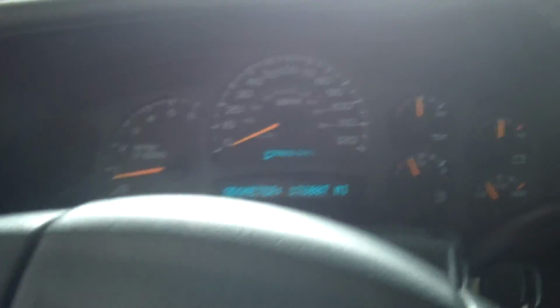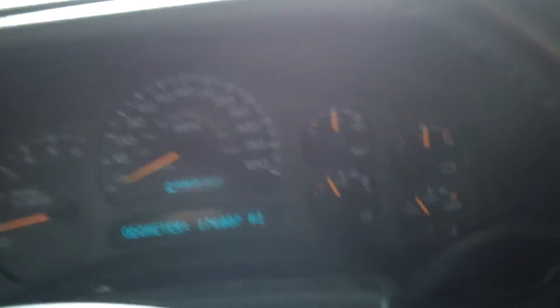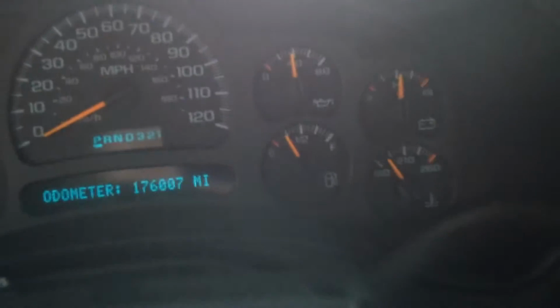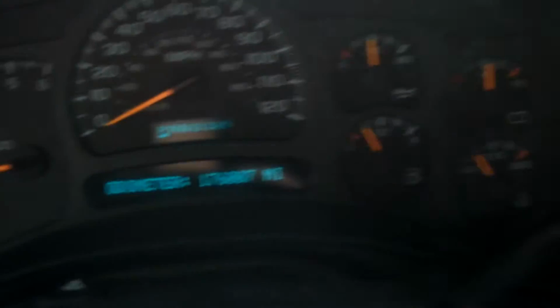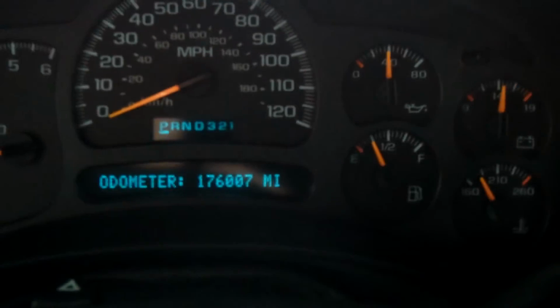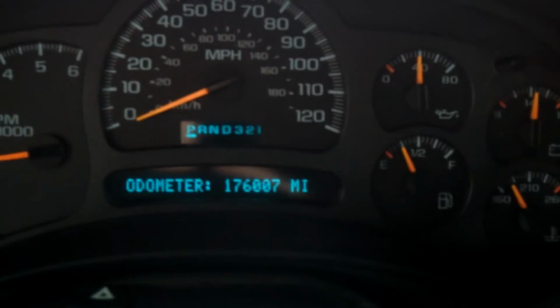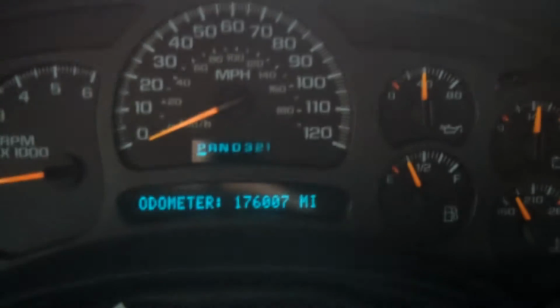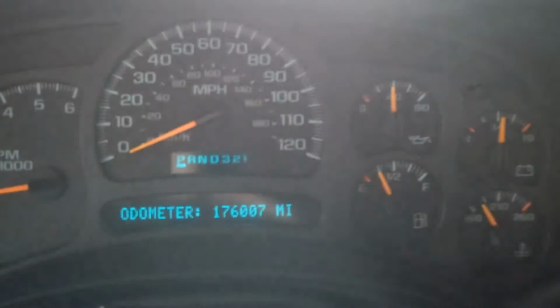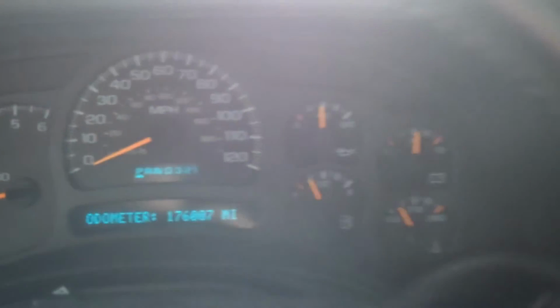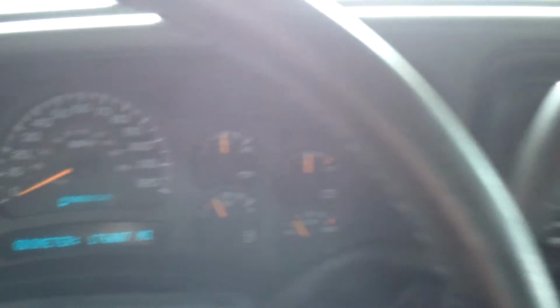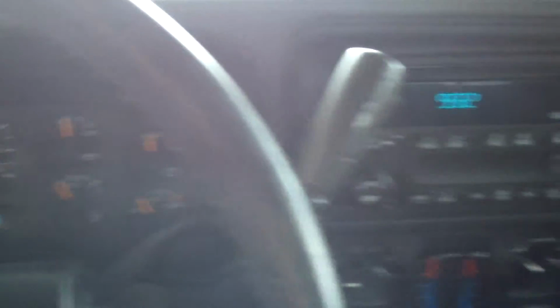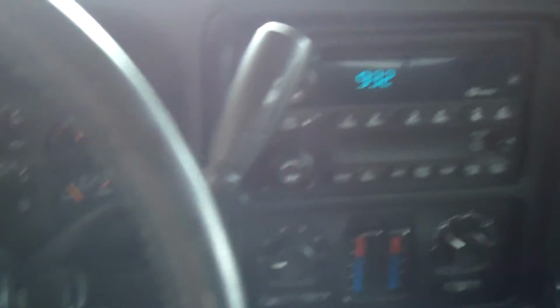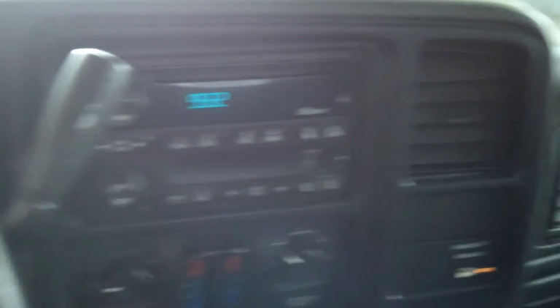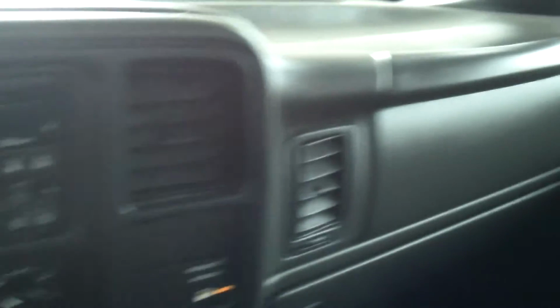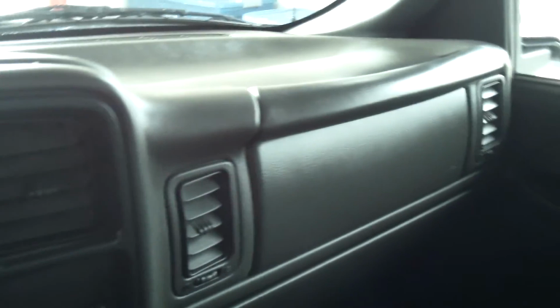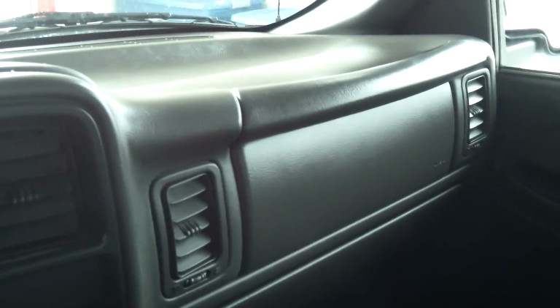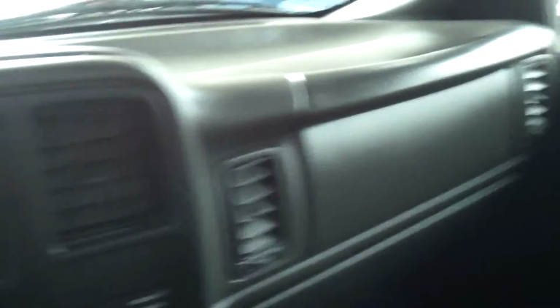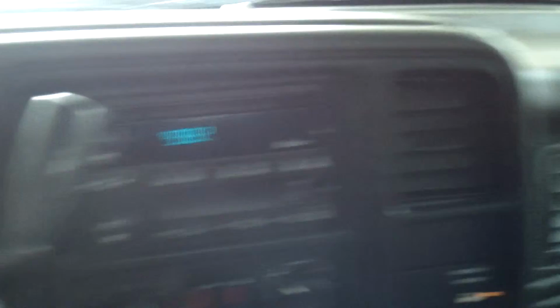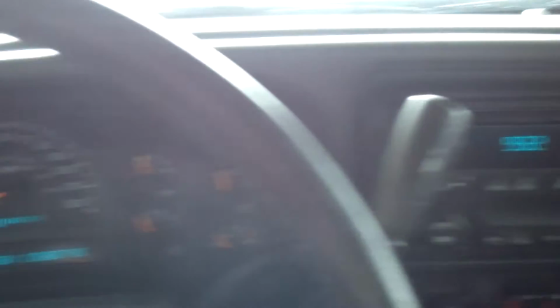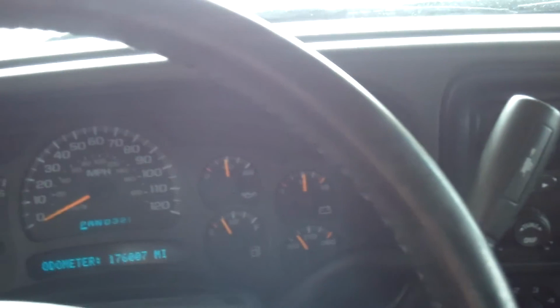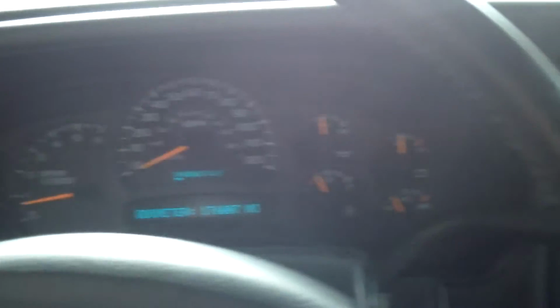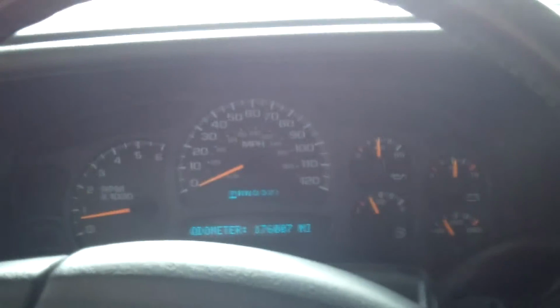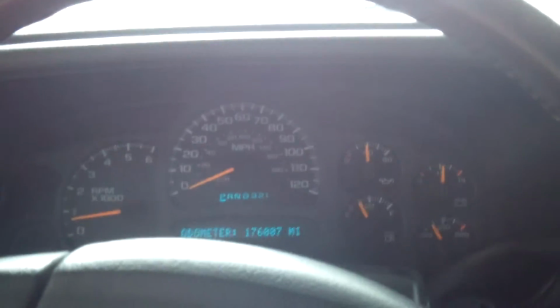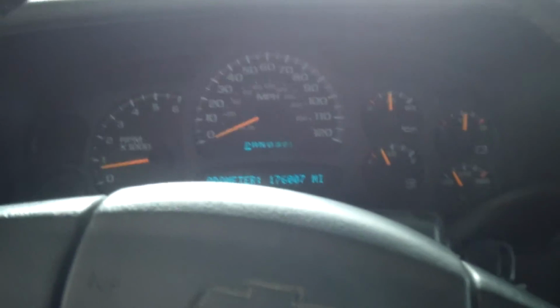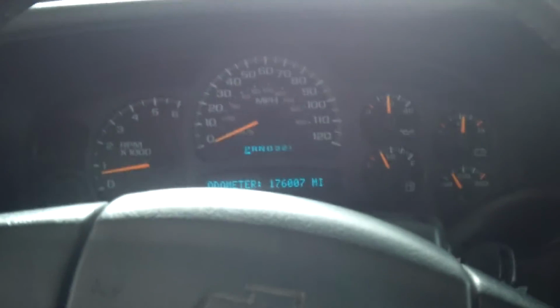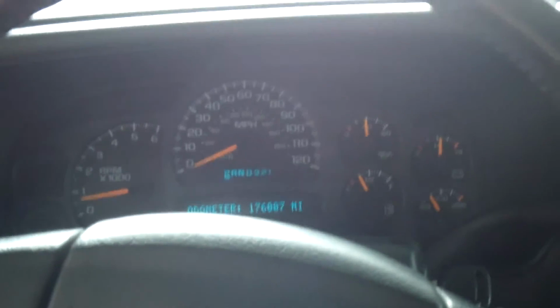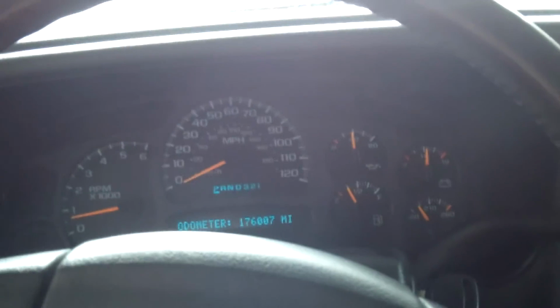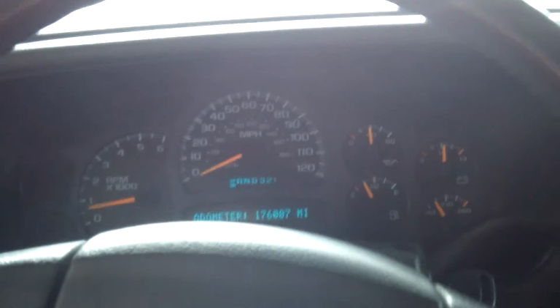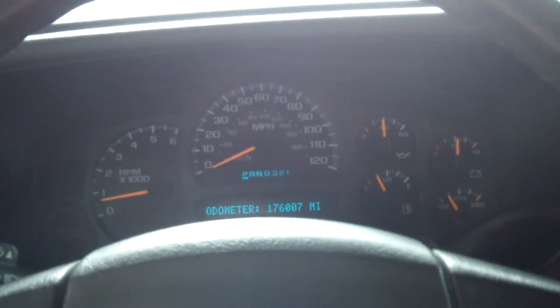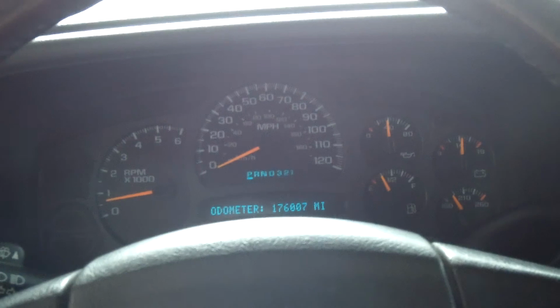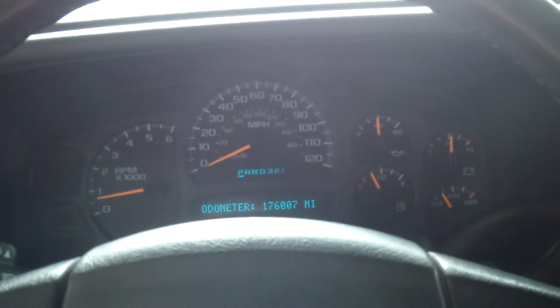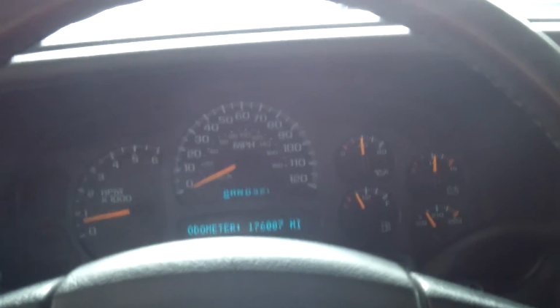Right now it has 176,000 miles on it and it is a 2003 Chevy Silverado. You can come down and give this truck a test drive at Toyota V8, 5103 Harrison Avenue, or you can also view our website at ToyotaV8.com for more details.